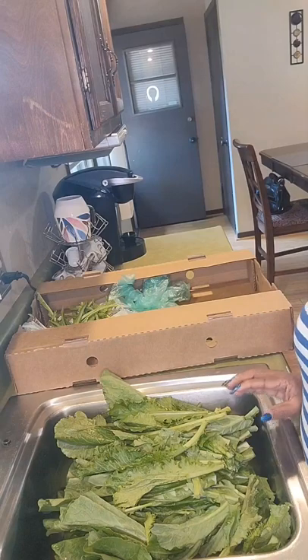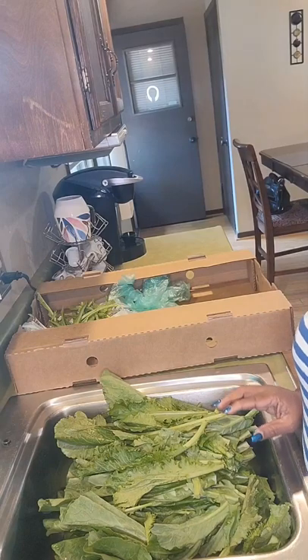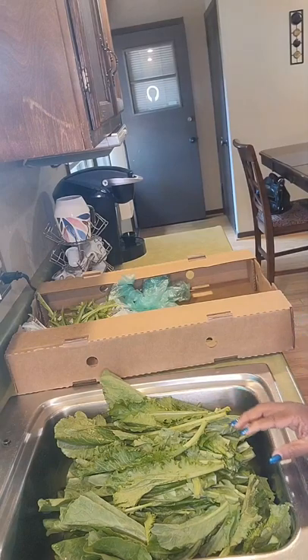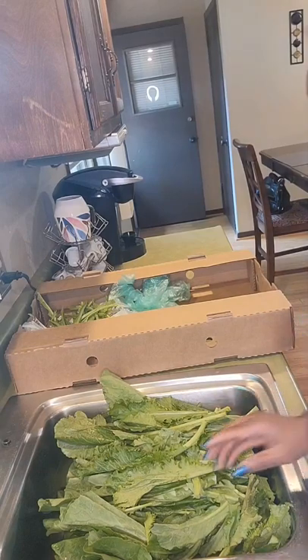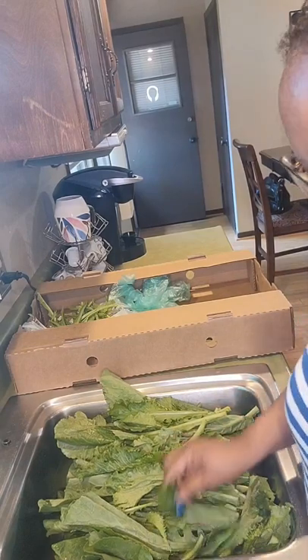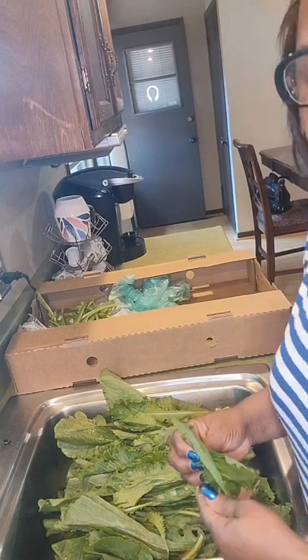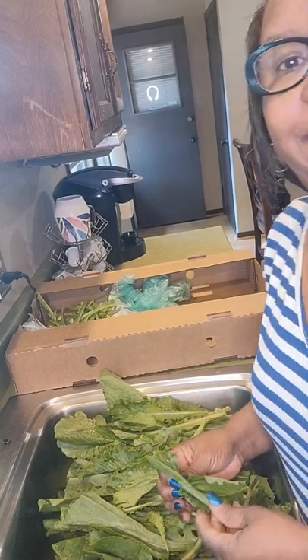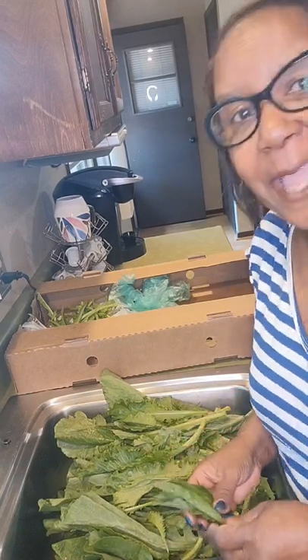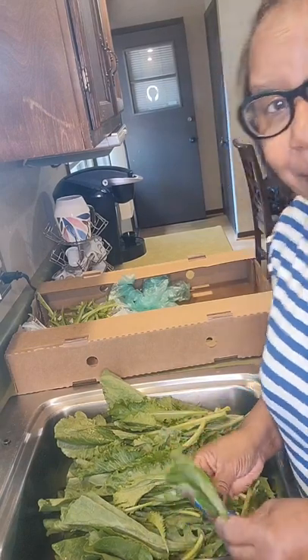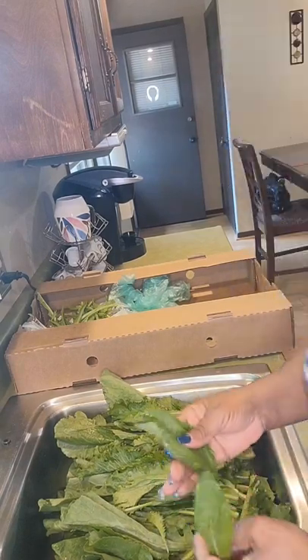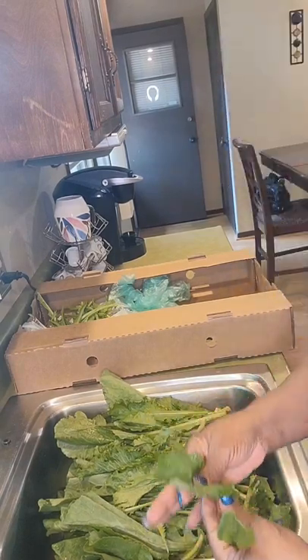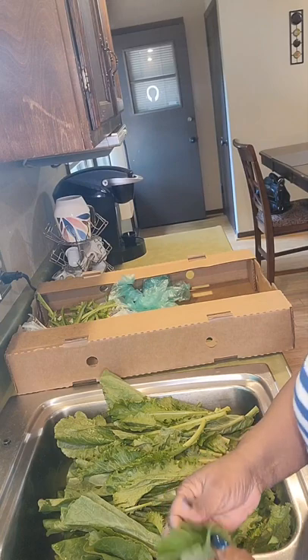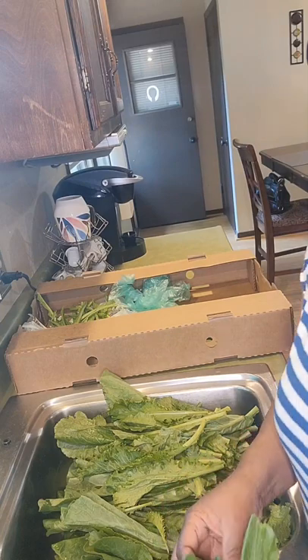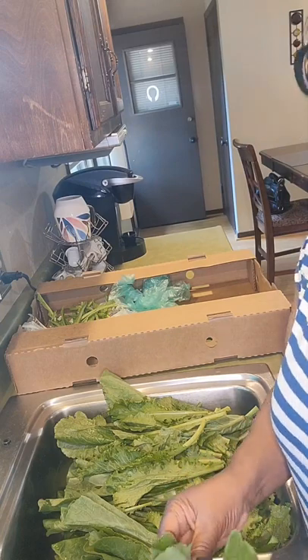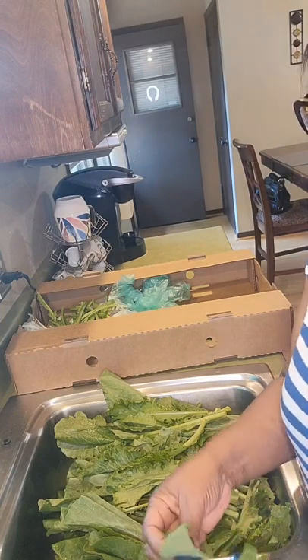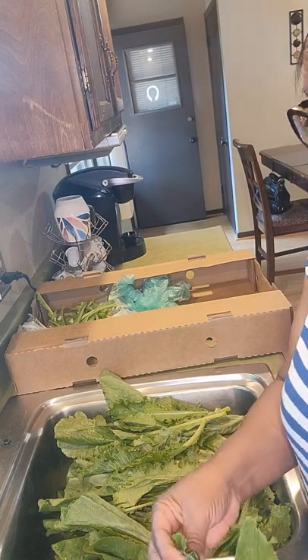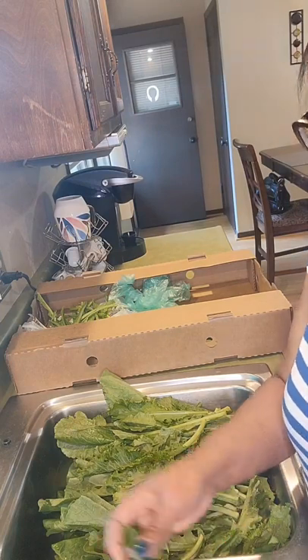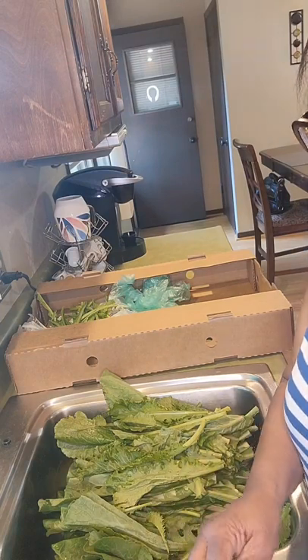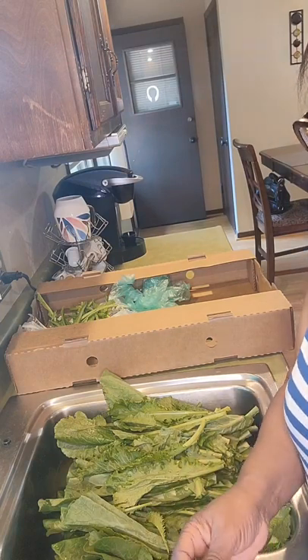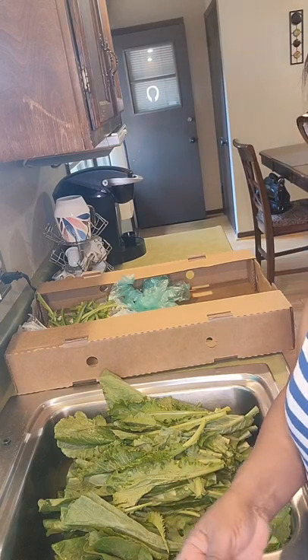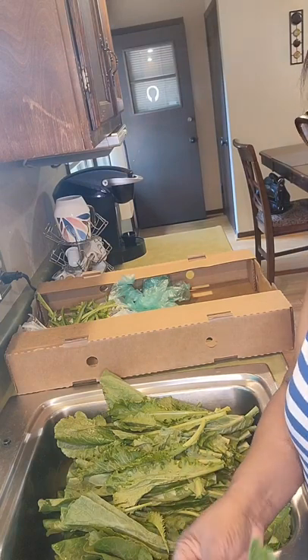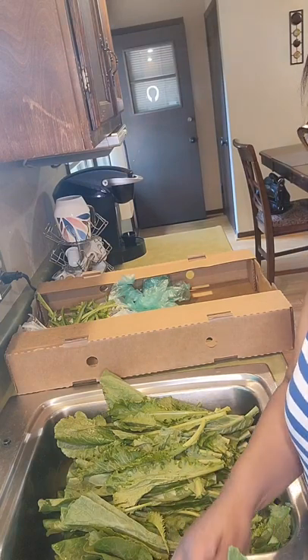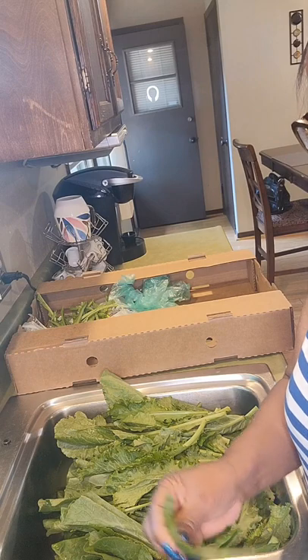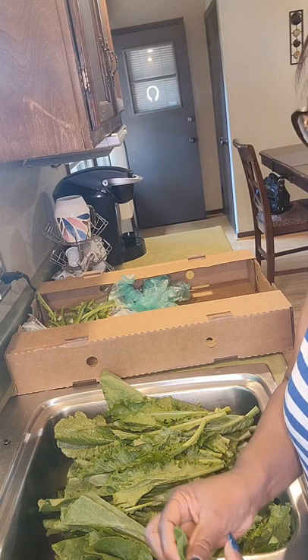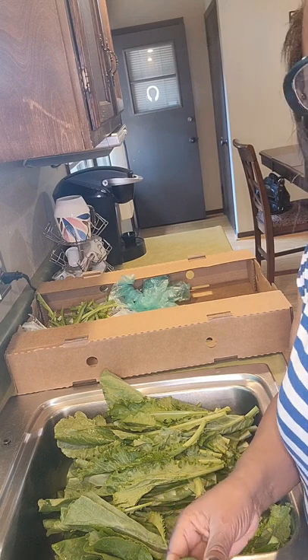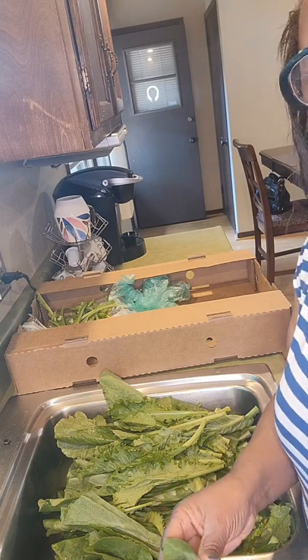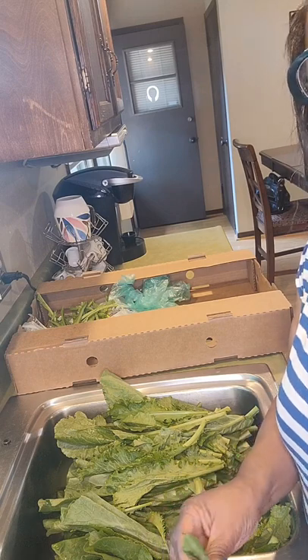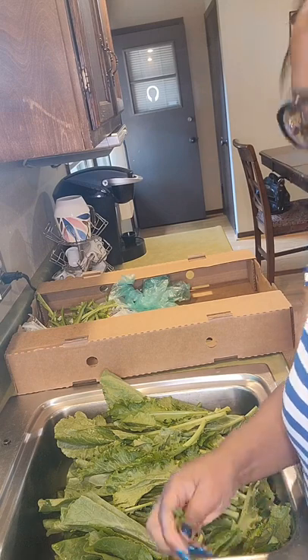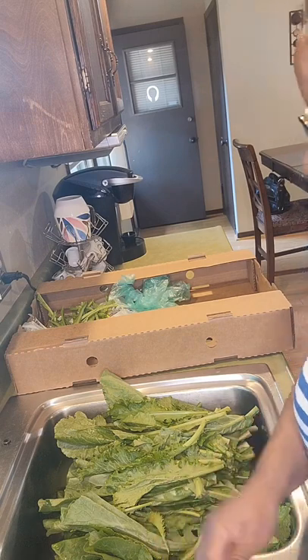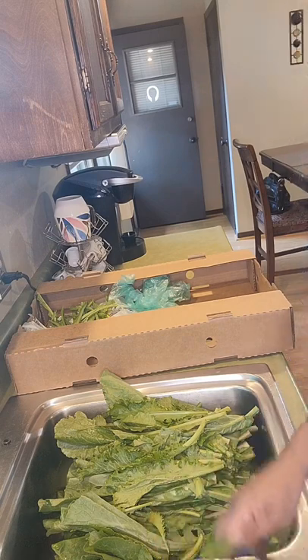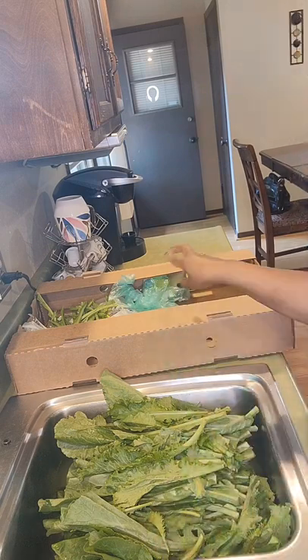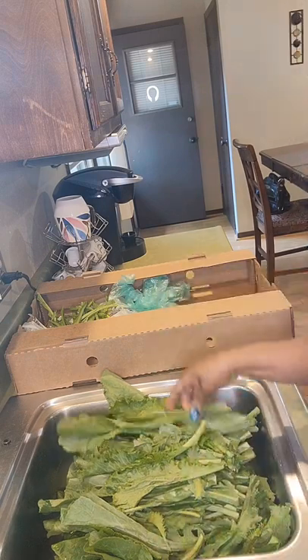Good morning! Today on Fawnridge I'm going to give you a quick tutorial on how to pick your turnip and mustard greens.